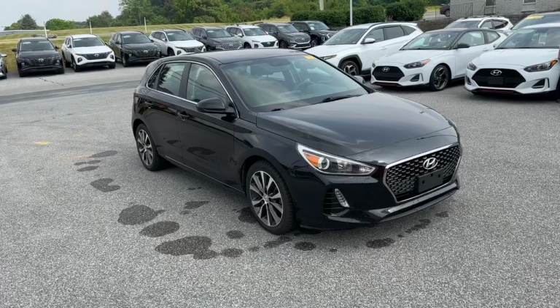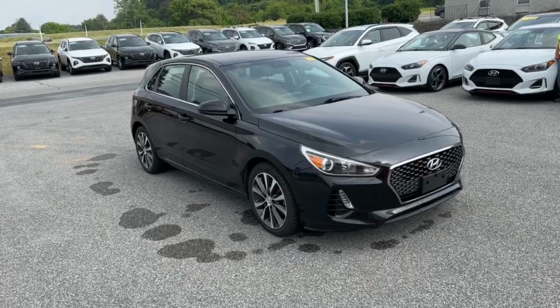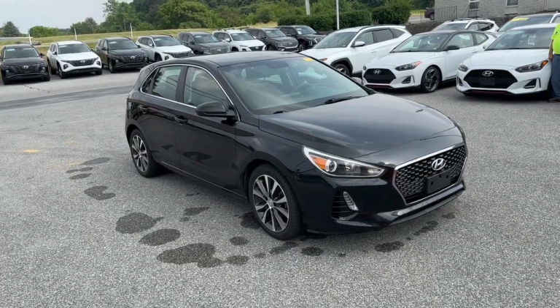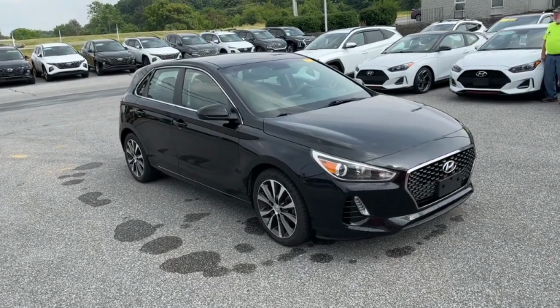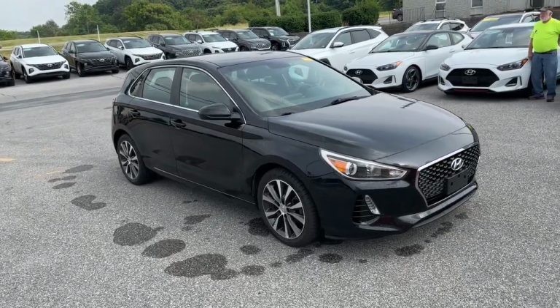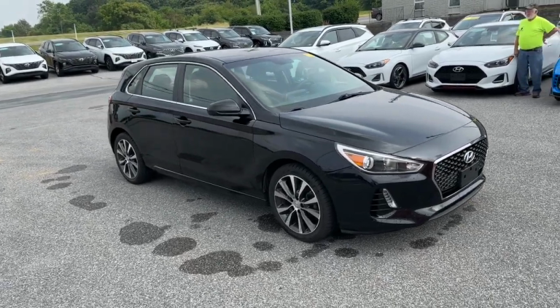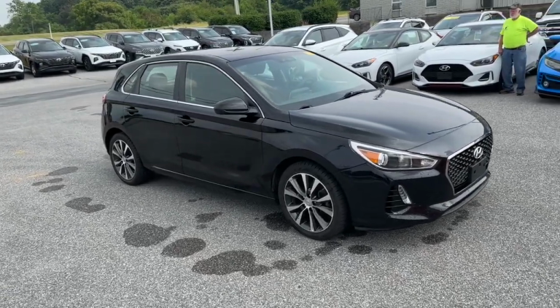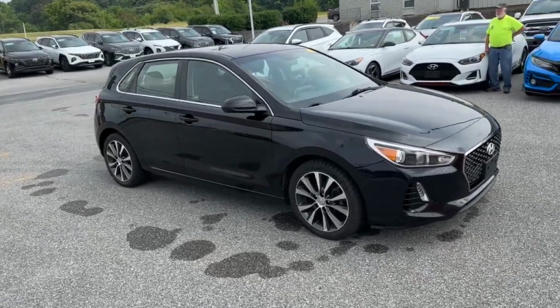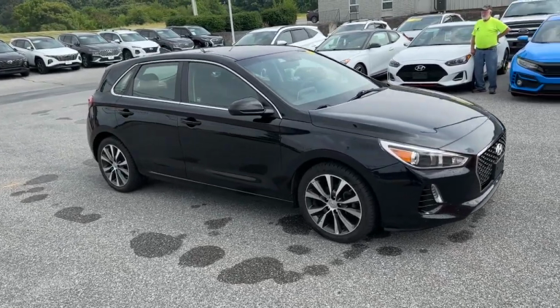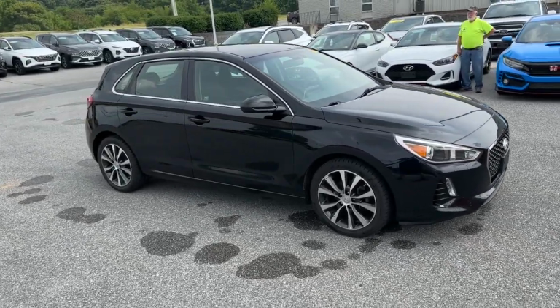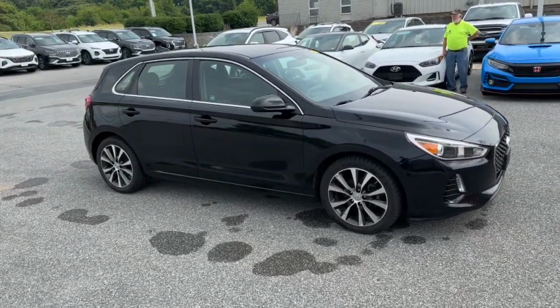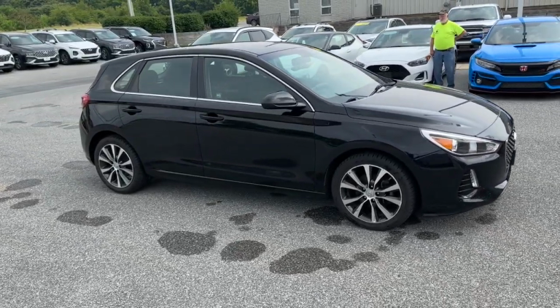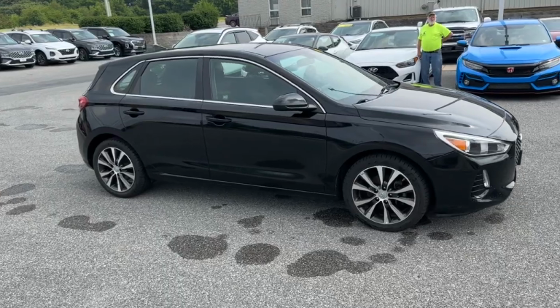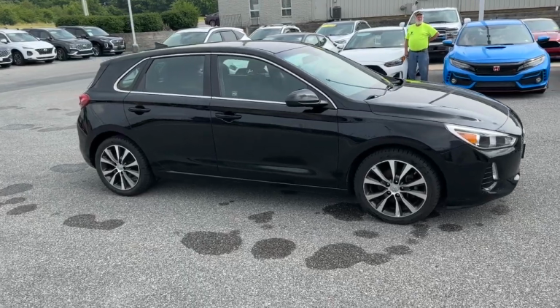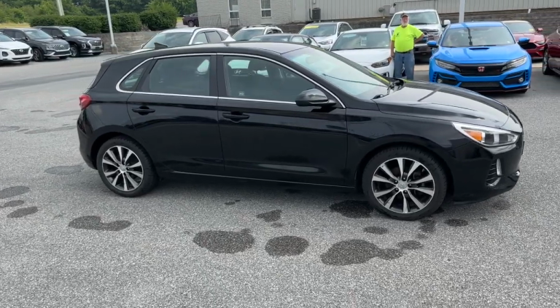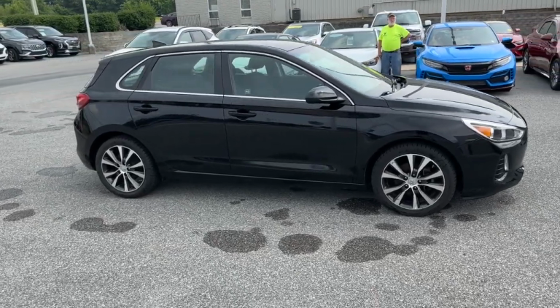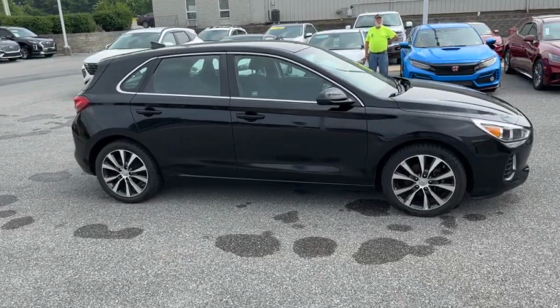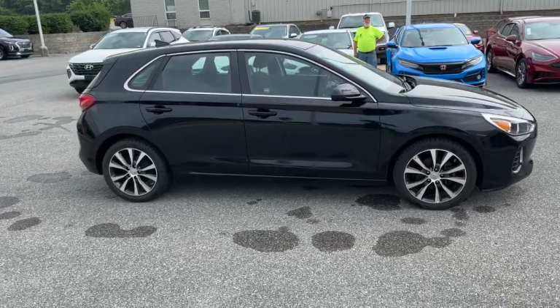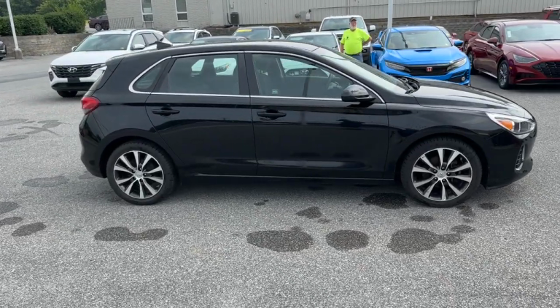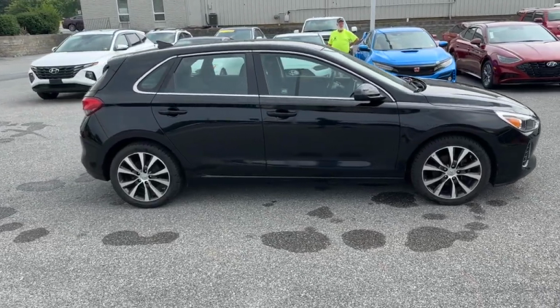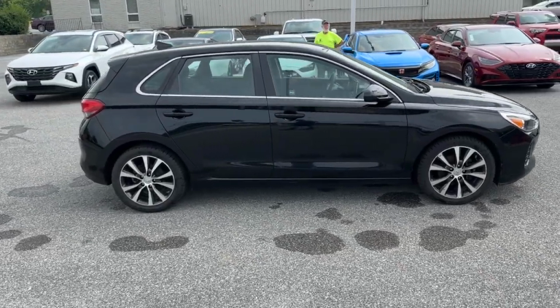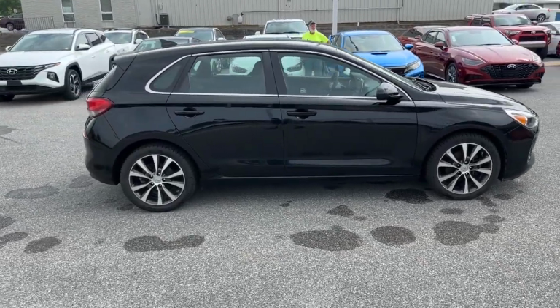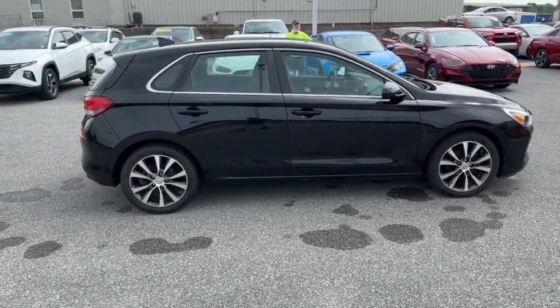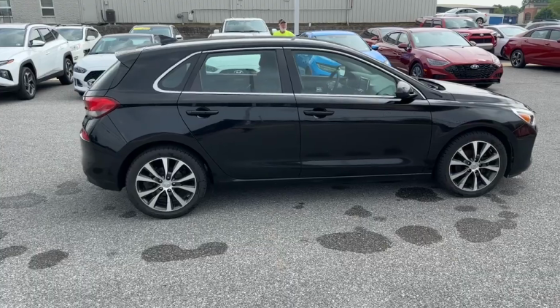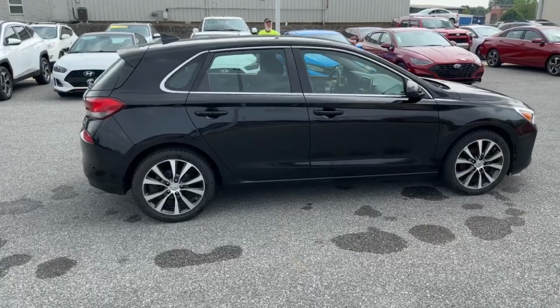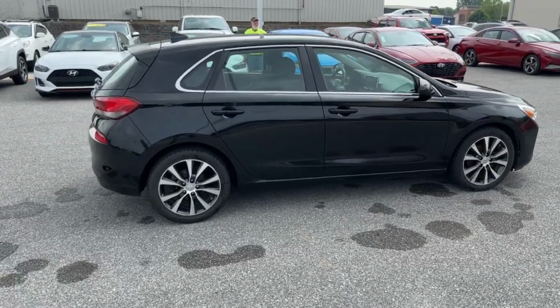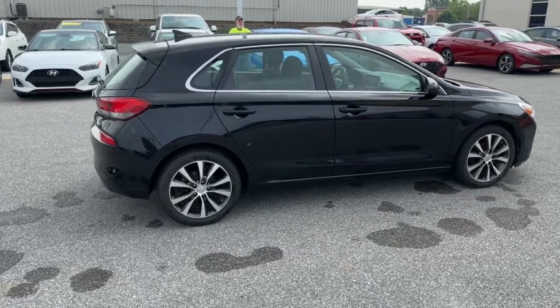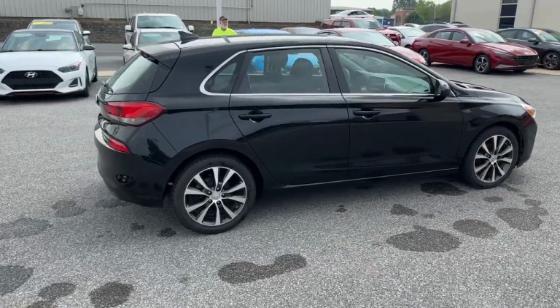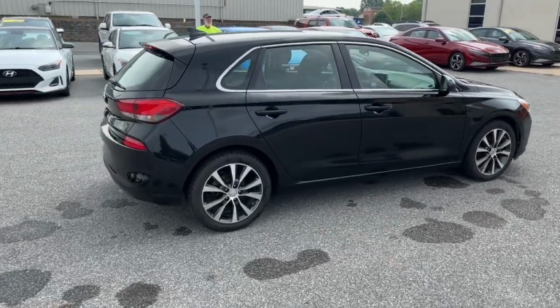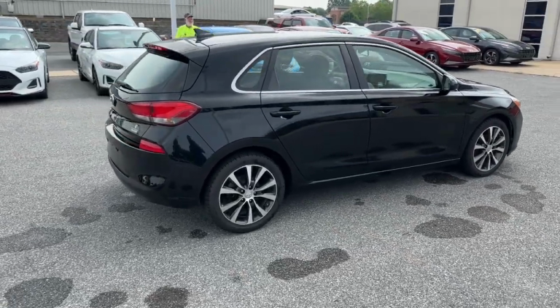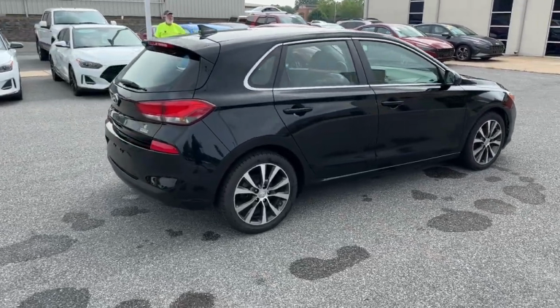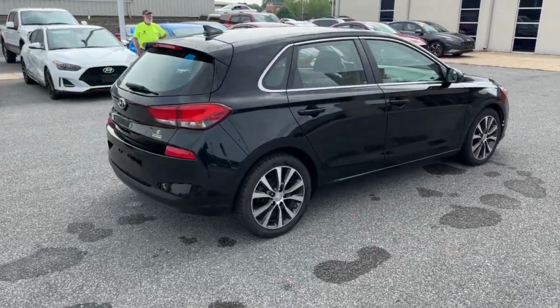Go home happy with the 2018 Hyundai Elantra GT. With less than 90,000 miles on the odometer, this vehicle stands out from the rest. Take a closer look at this sporty Elantra GT.